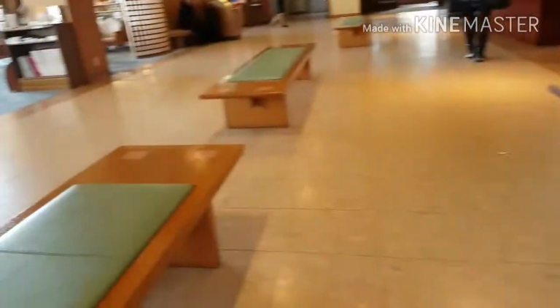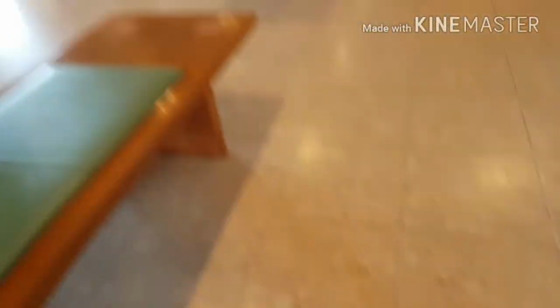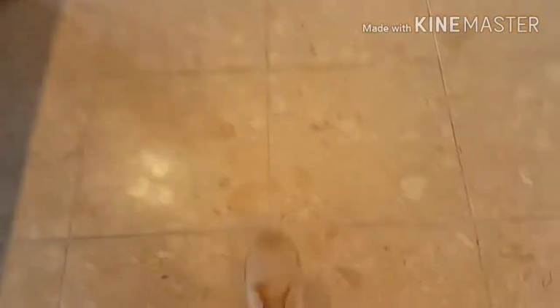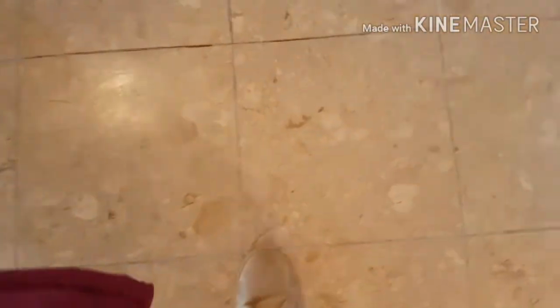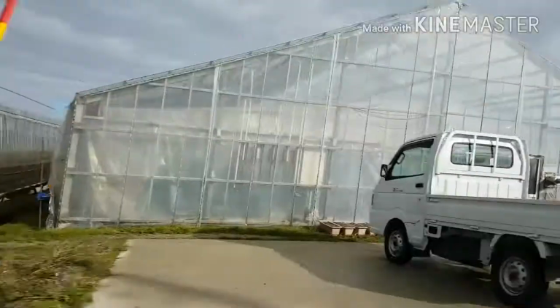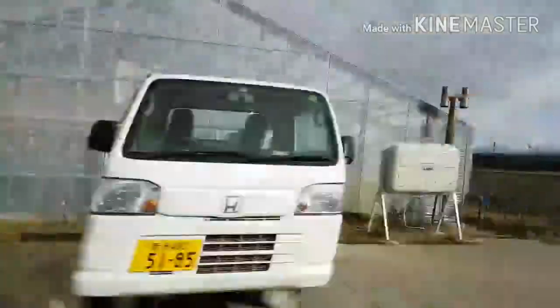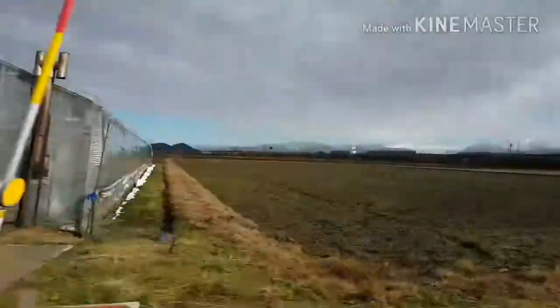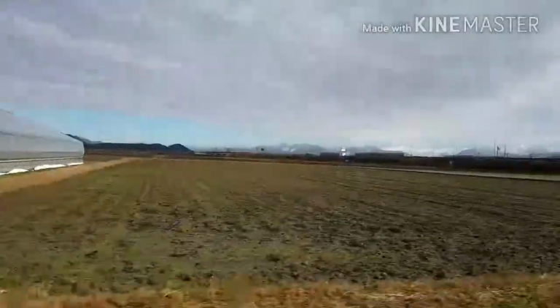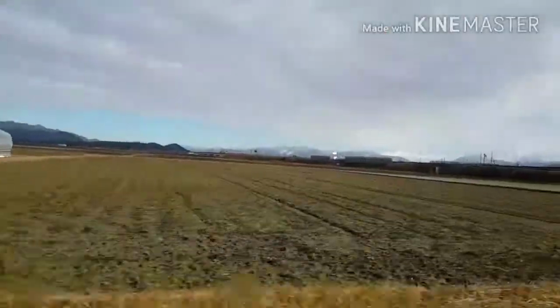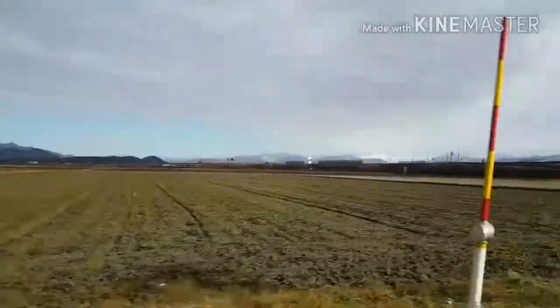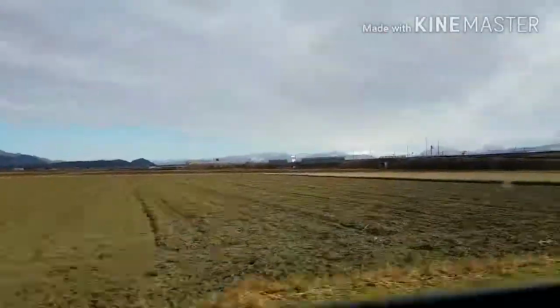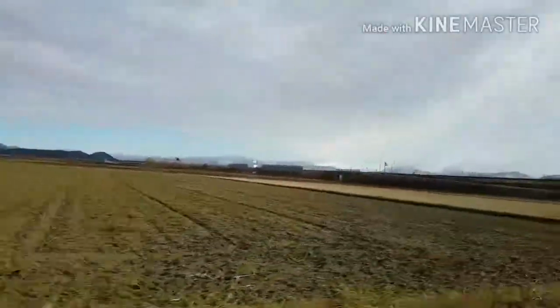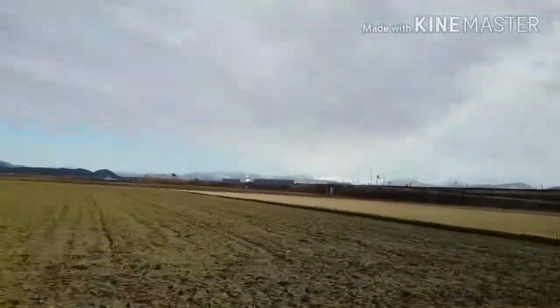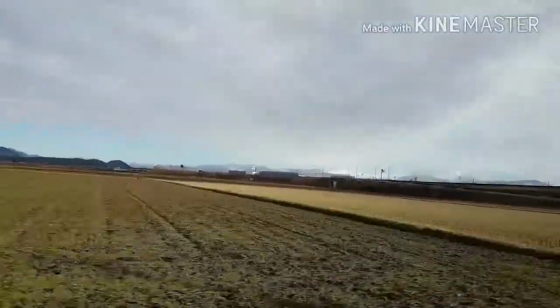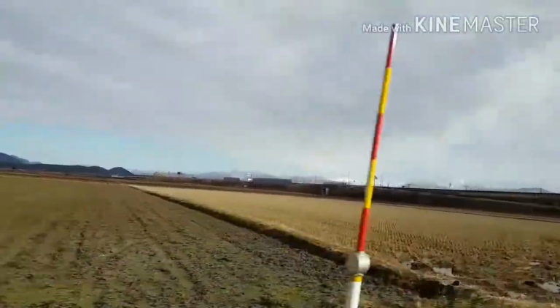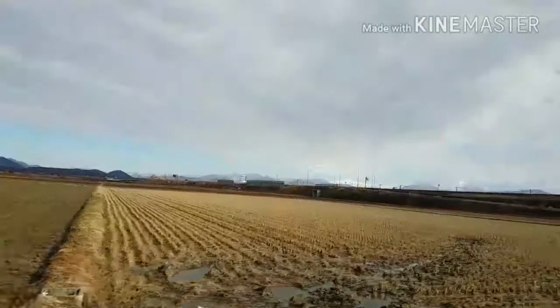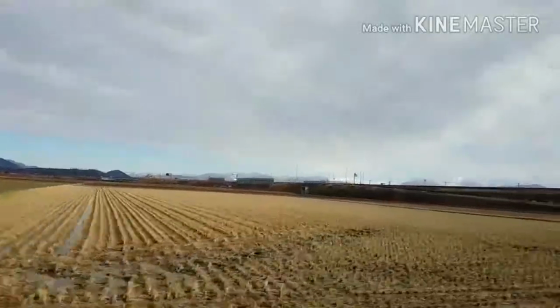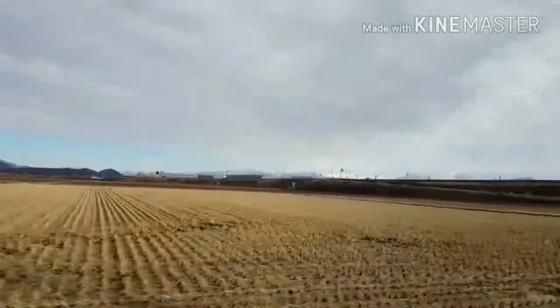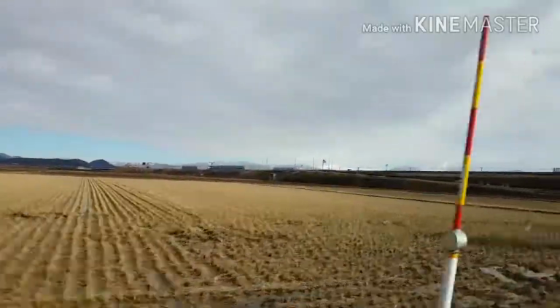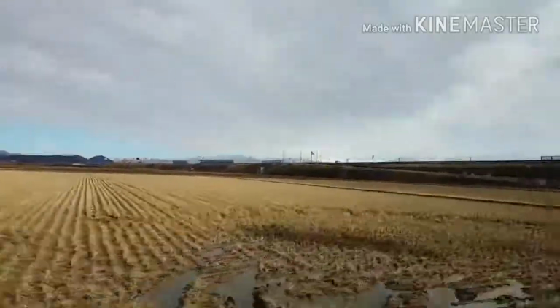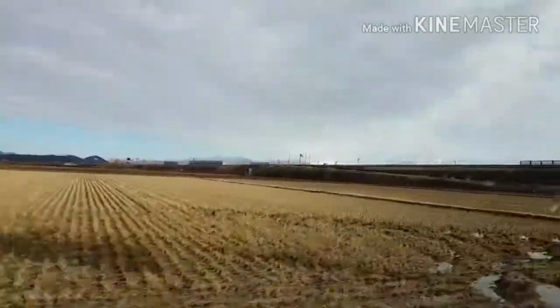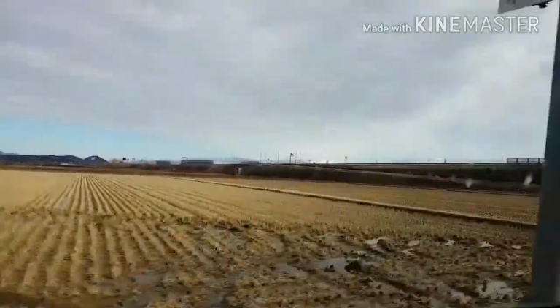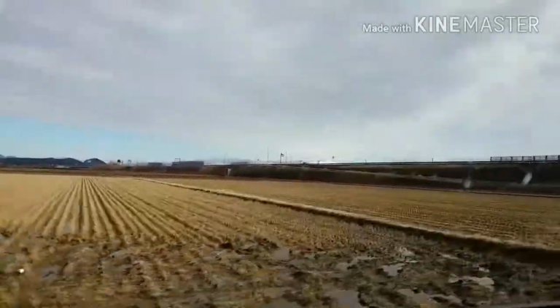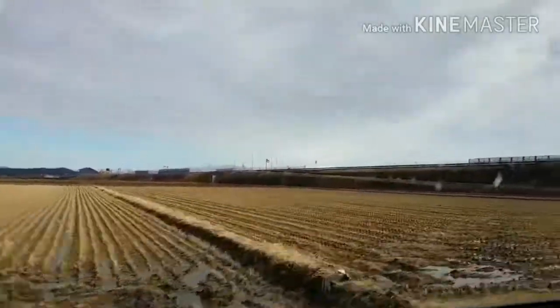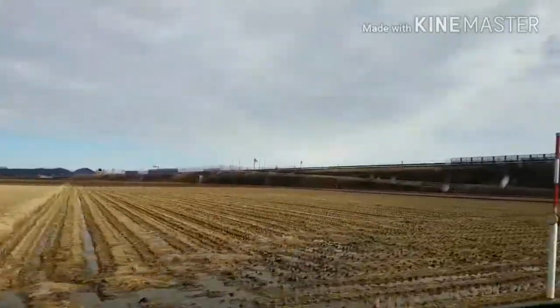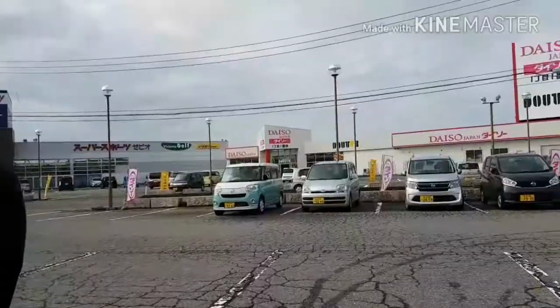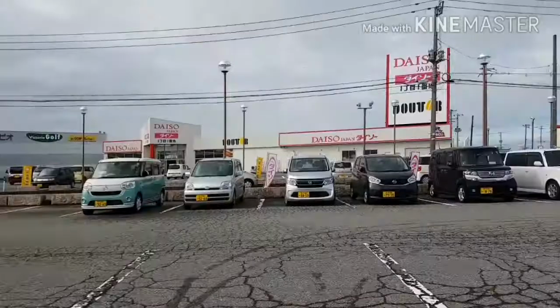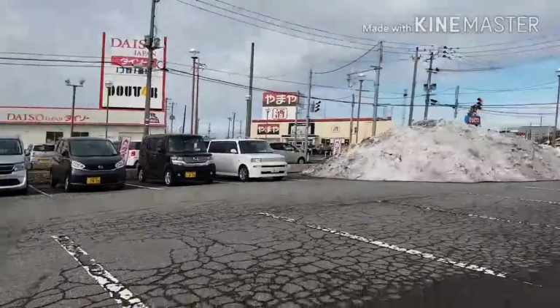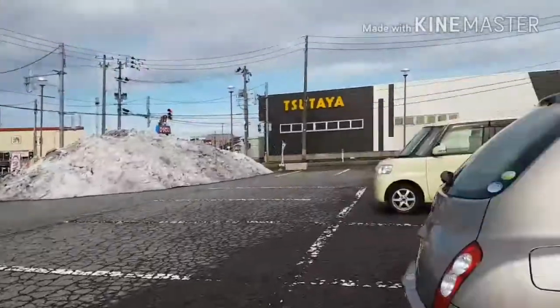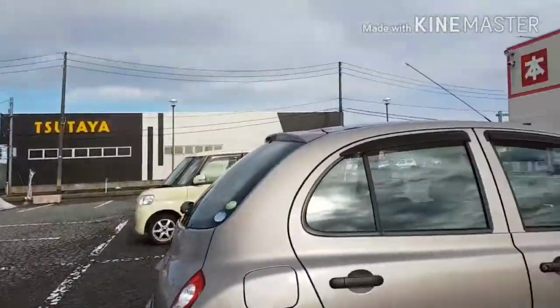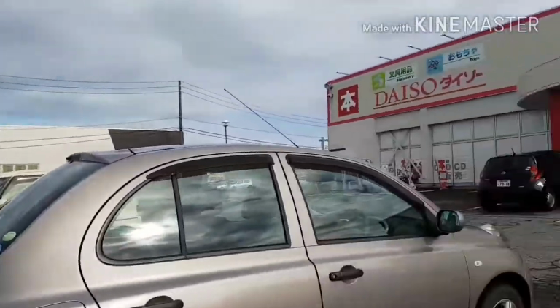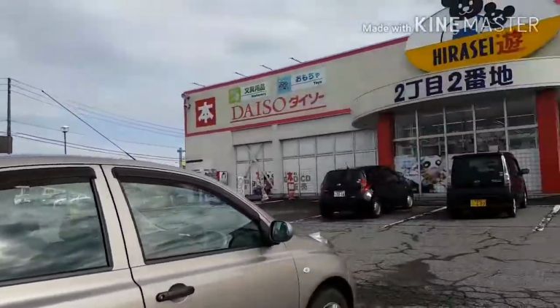Breakfast was at a restaurant which is like a buffet kind of thing. After that we checked out the hotel and drove to the main city of Nikata.